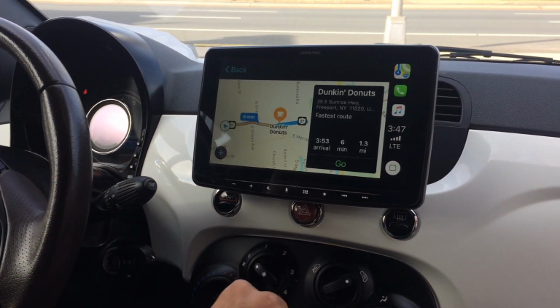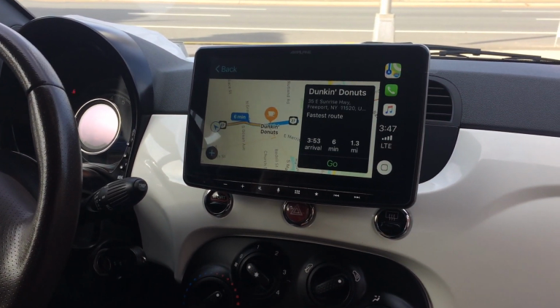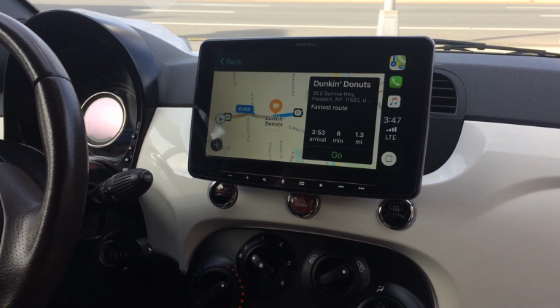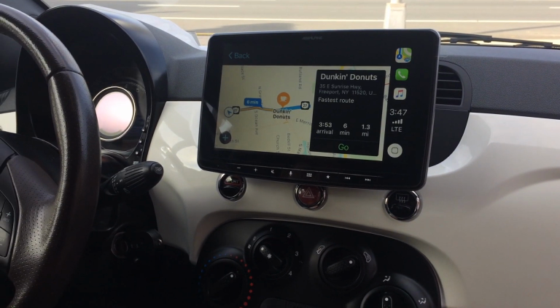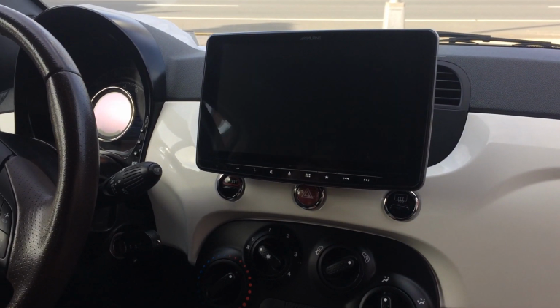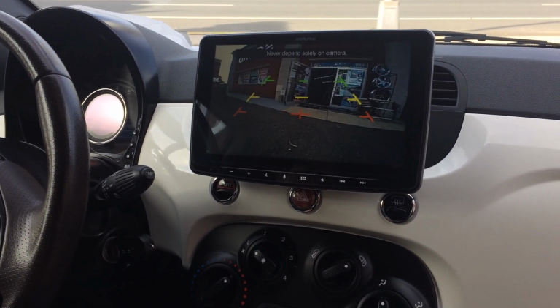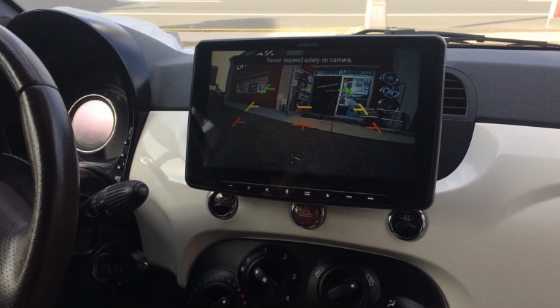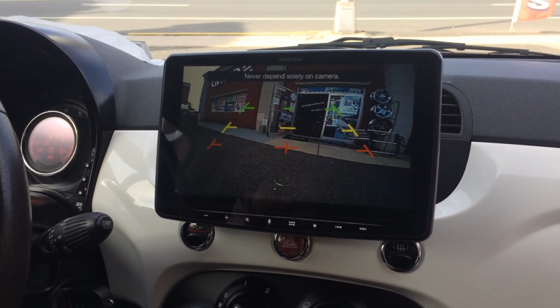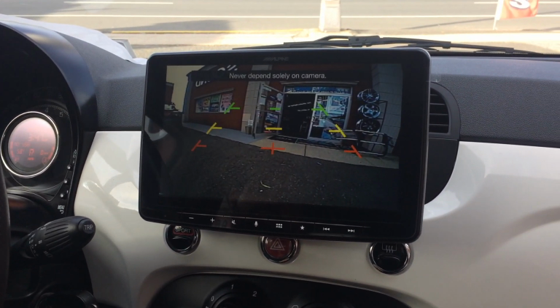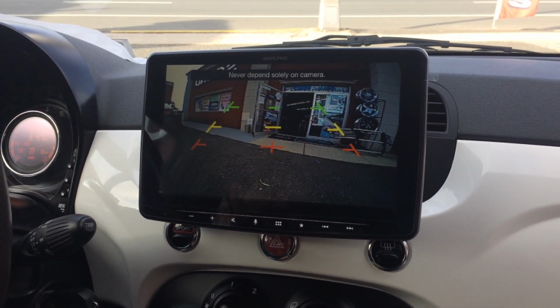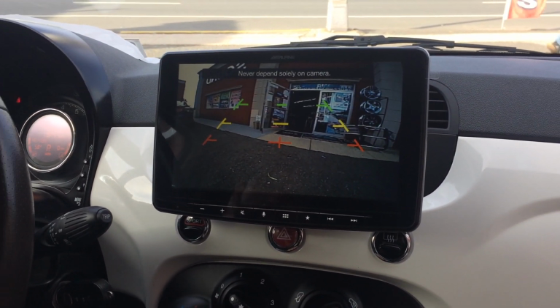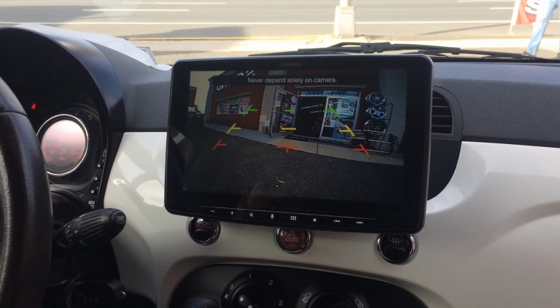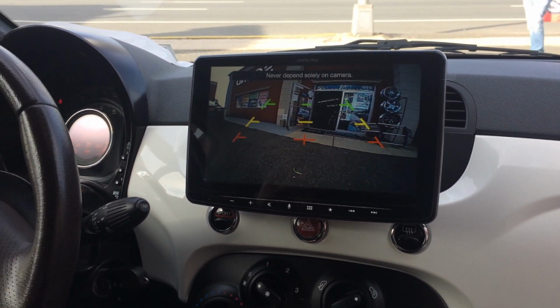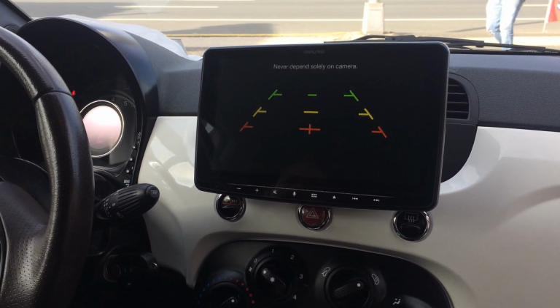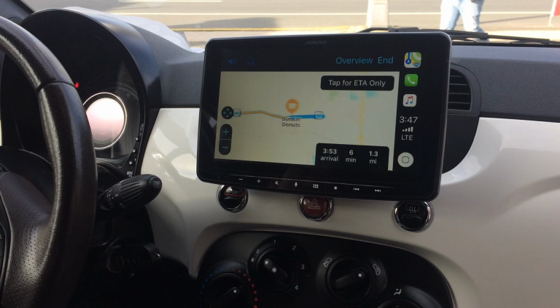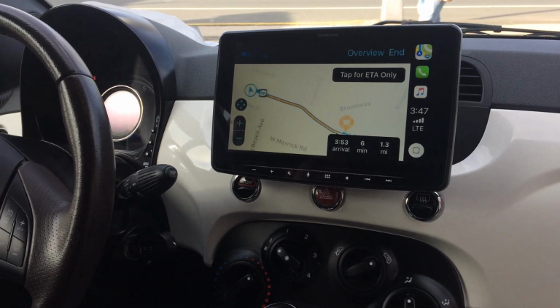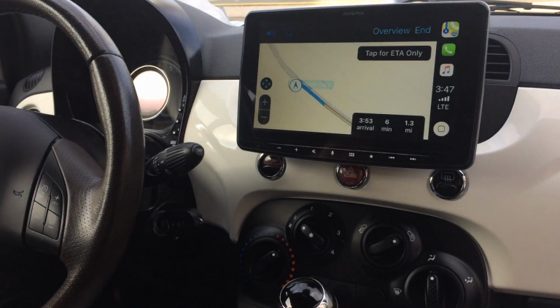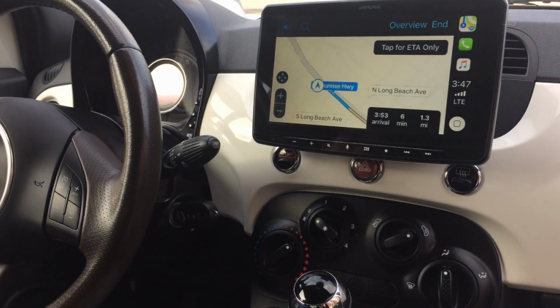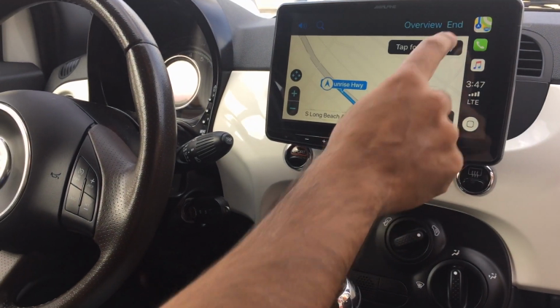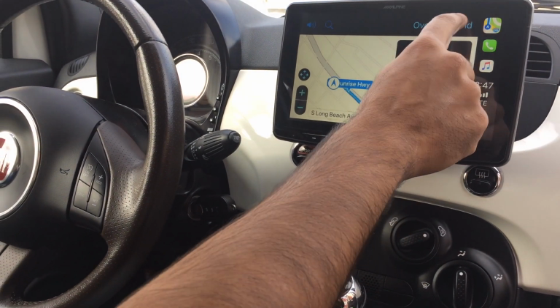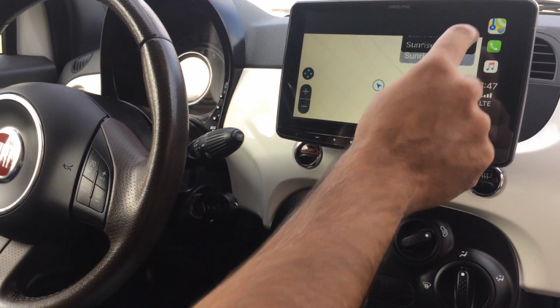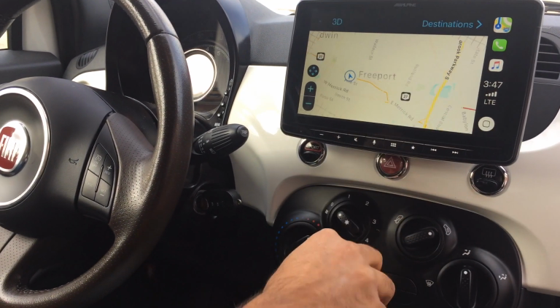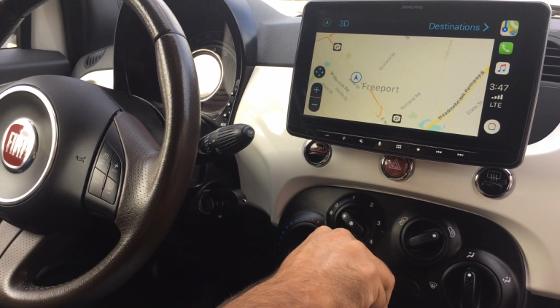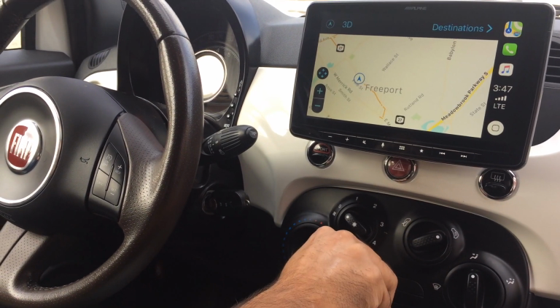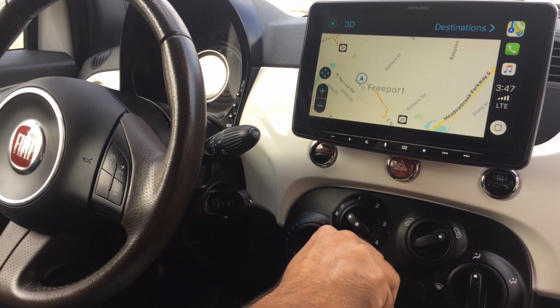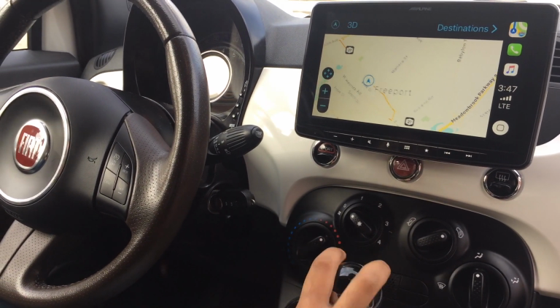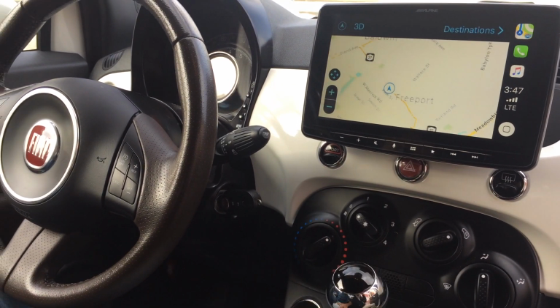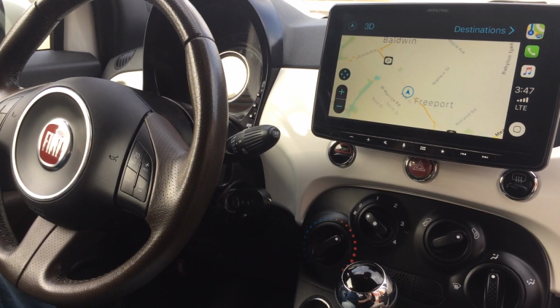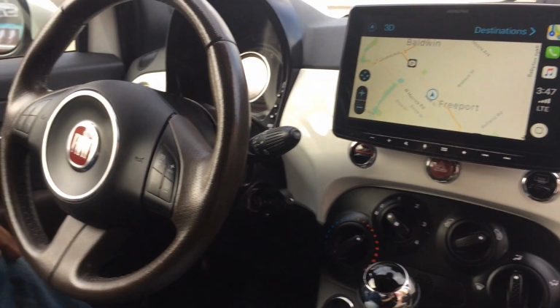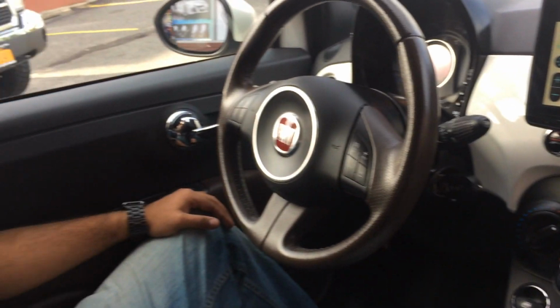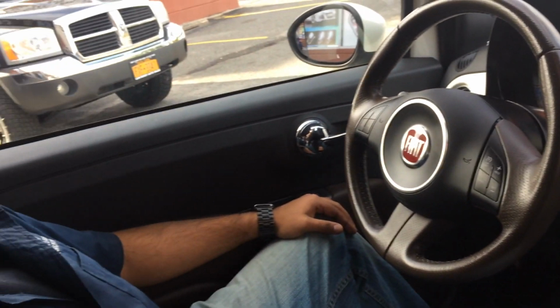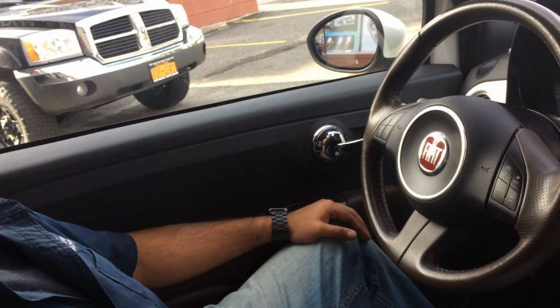In addition, the reverse camera comes up as soon as you put the vehicle in reverse, and it's a beautiful picture quality. This was done here at Avenue Sound, Freeport, New York. Visit us on the web at www.avenuesound.com, Facebook, YouTube, or follow us on Twitter. Thank you.